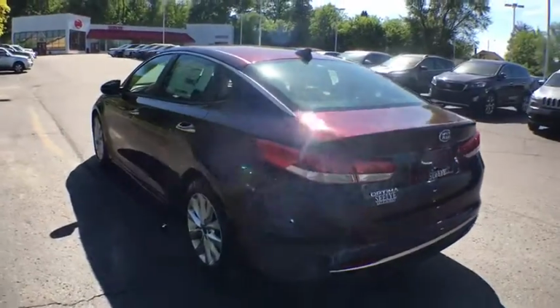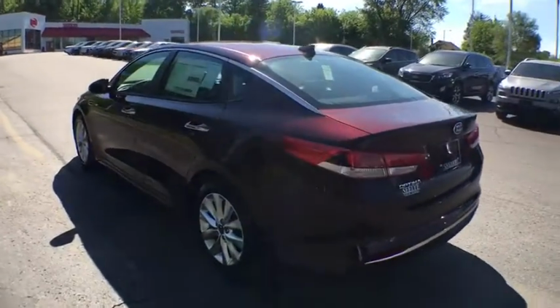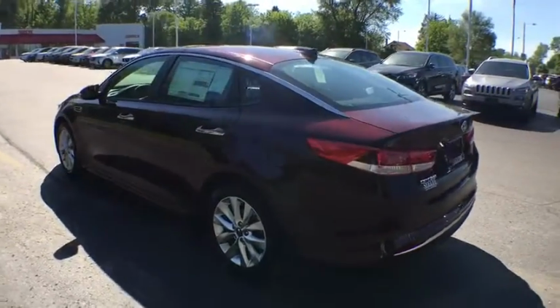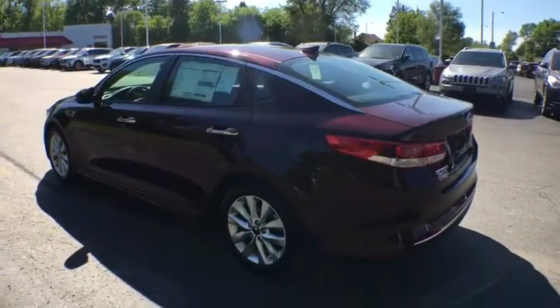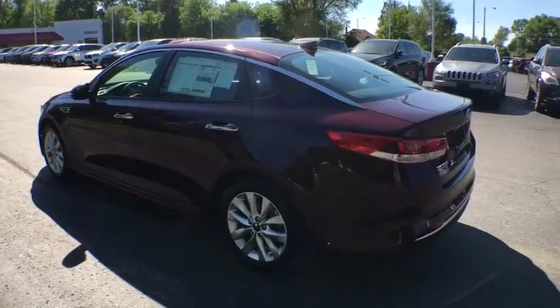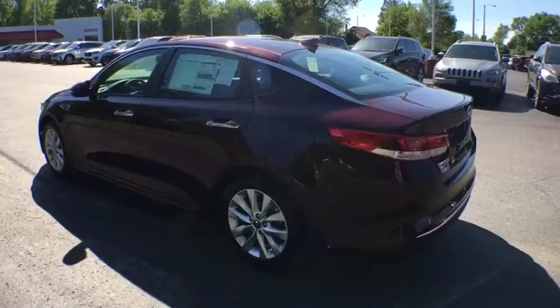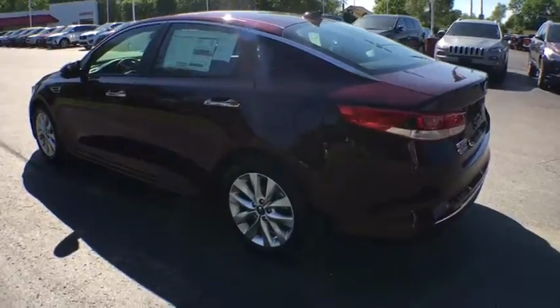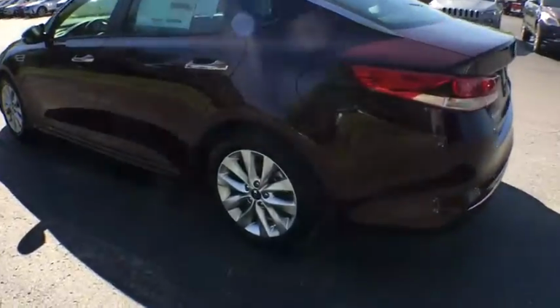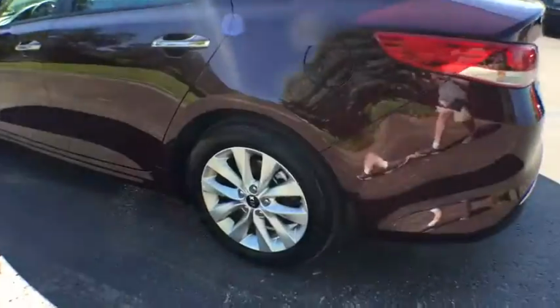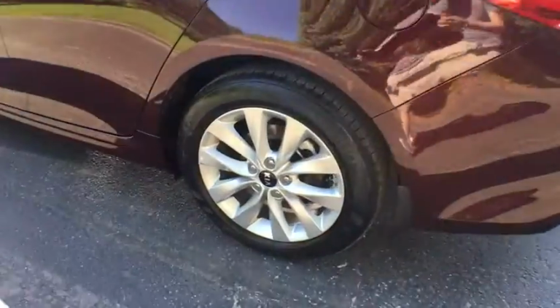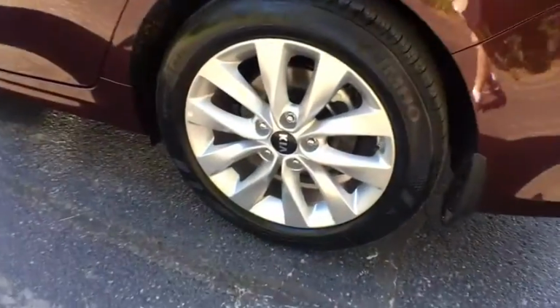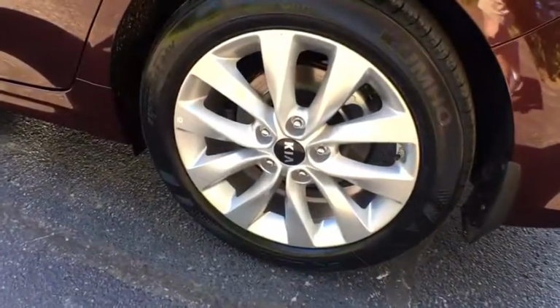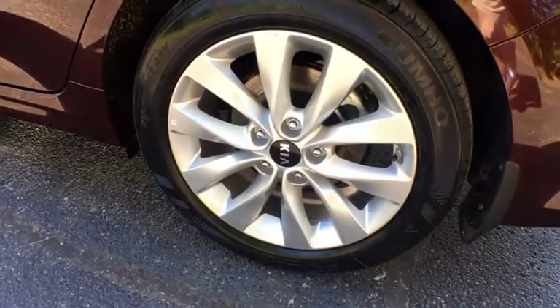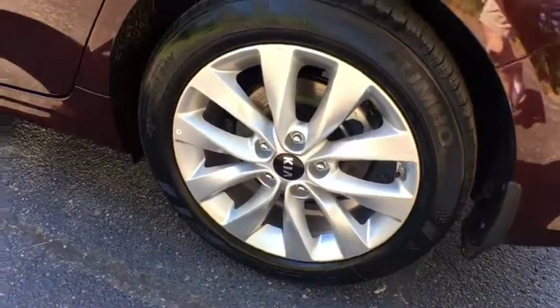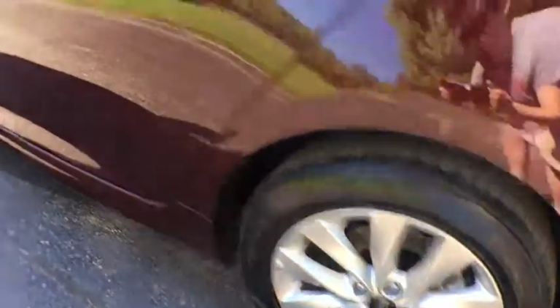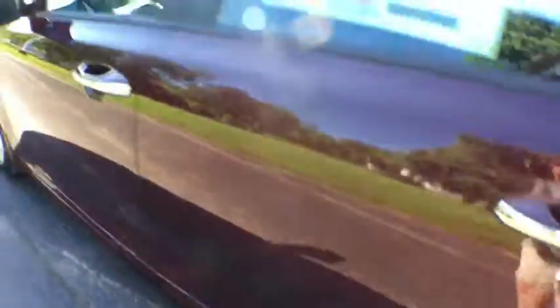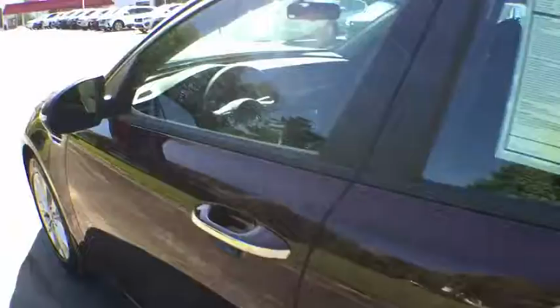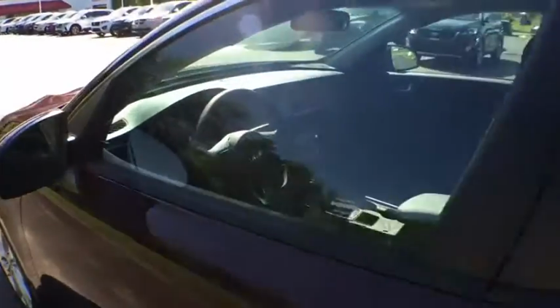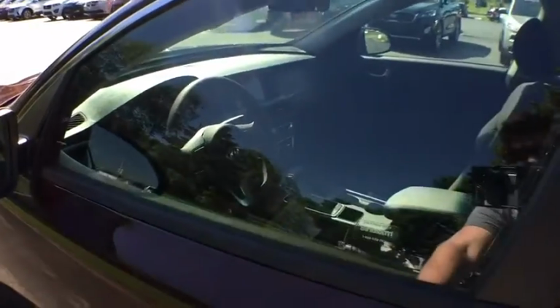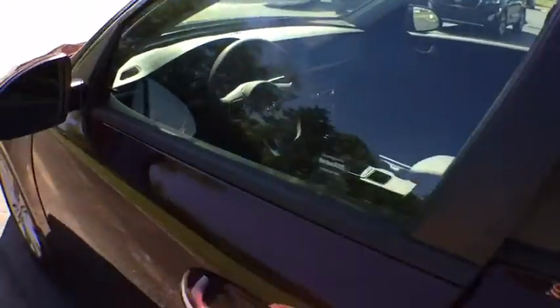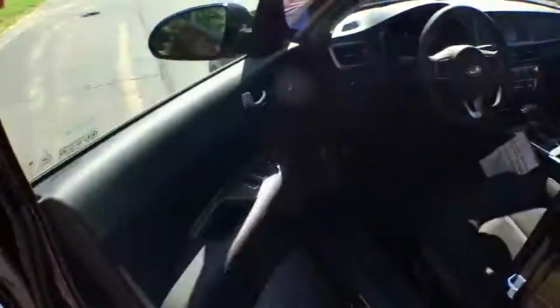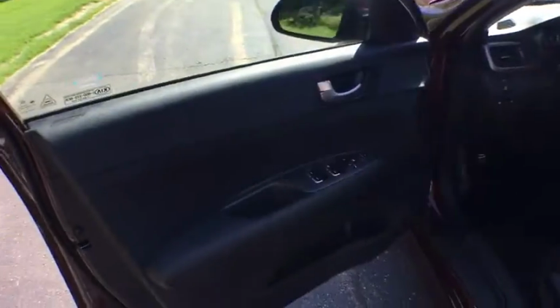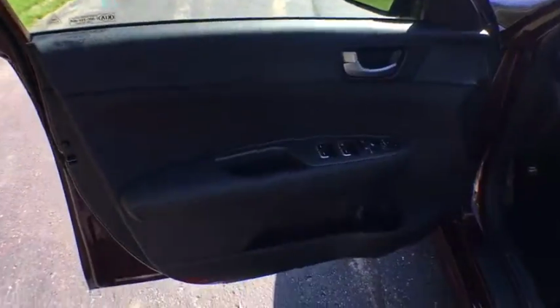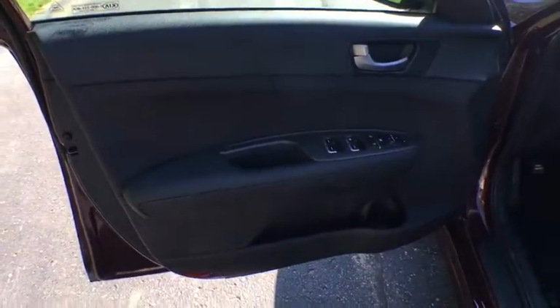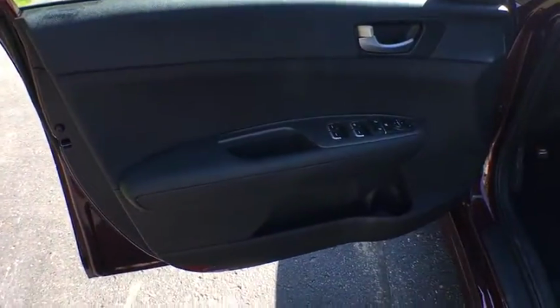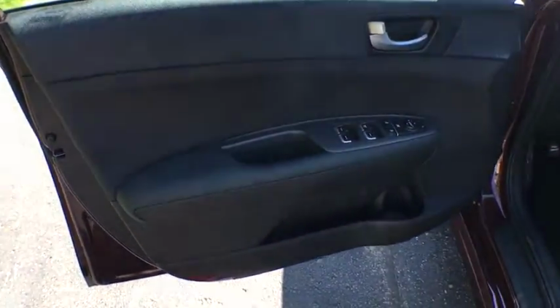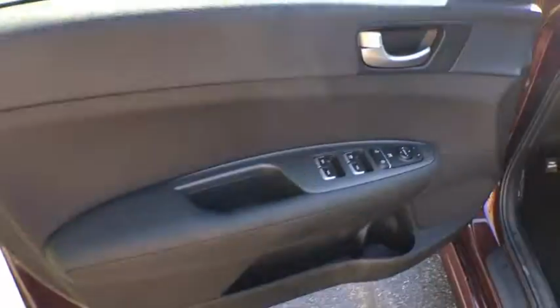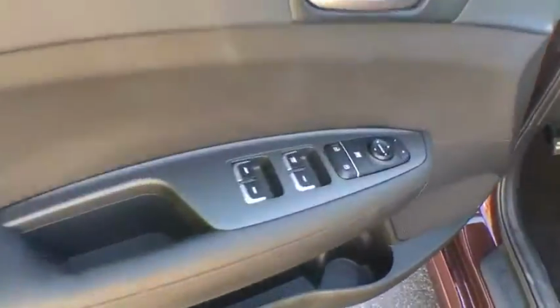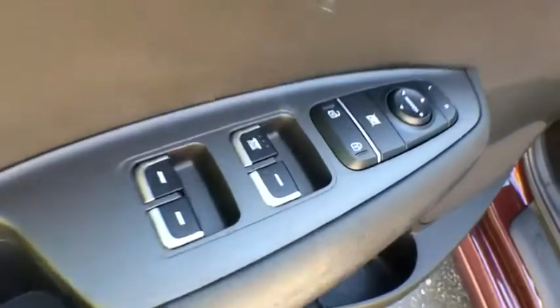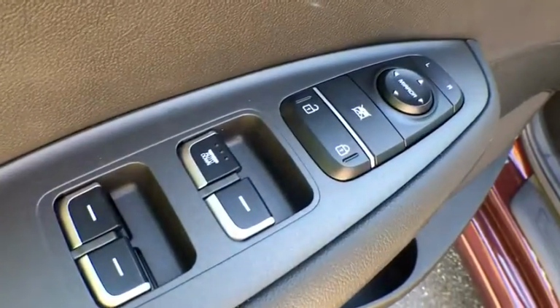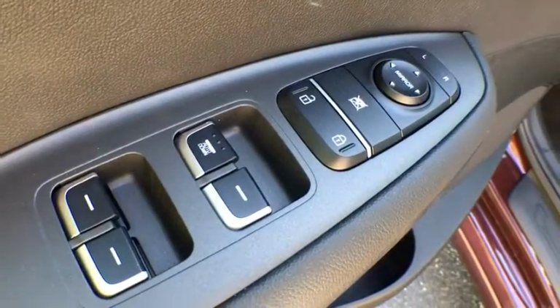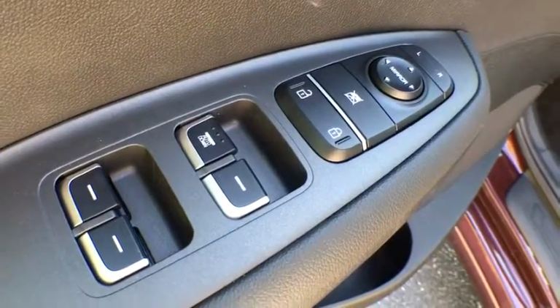Here are some of this vehicle's great options: stability control, keyless entry, backup camera, steering wheel audio controls, traction control, anti-lock braking system, Bluetooth, adjustable steering wheel, power steering, and hard disk drive media storage.